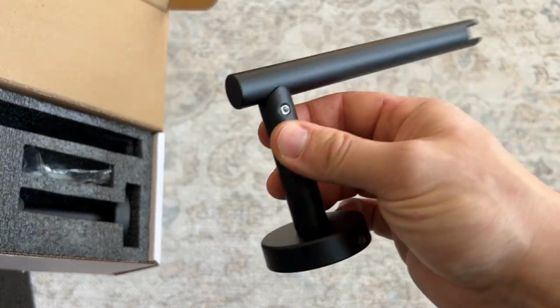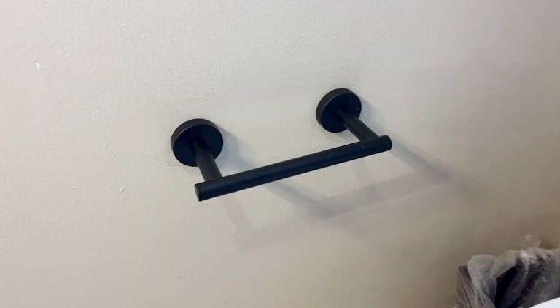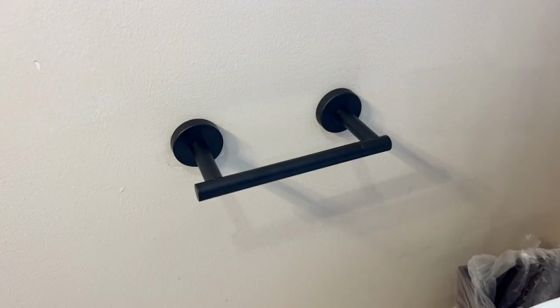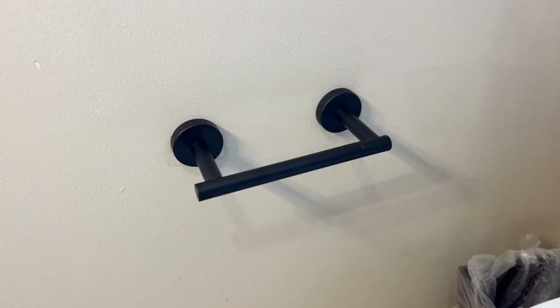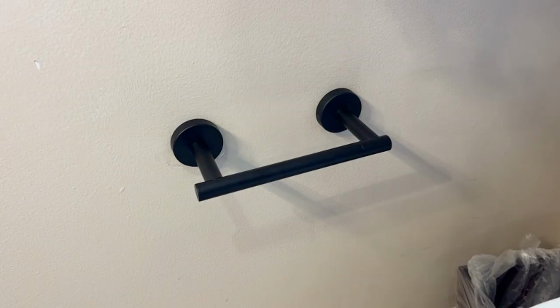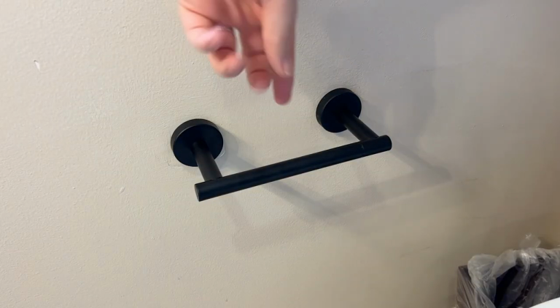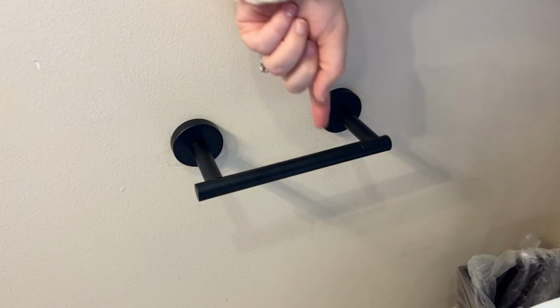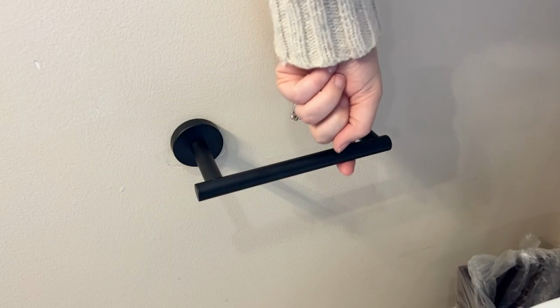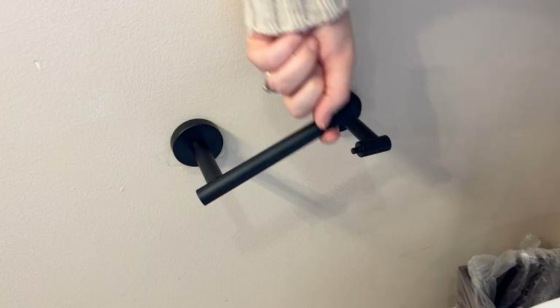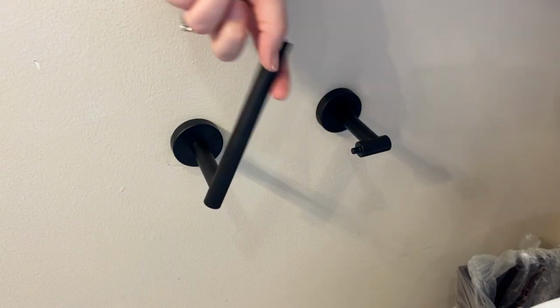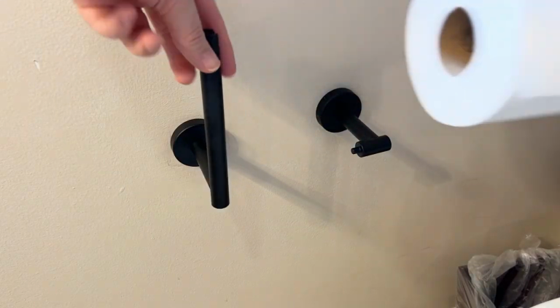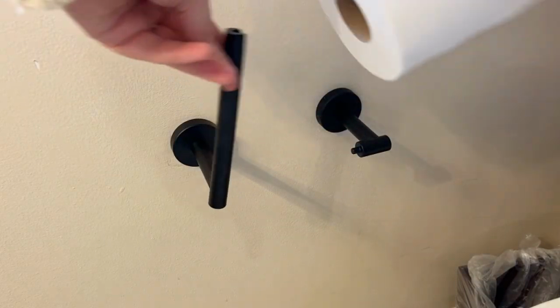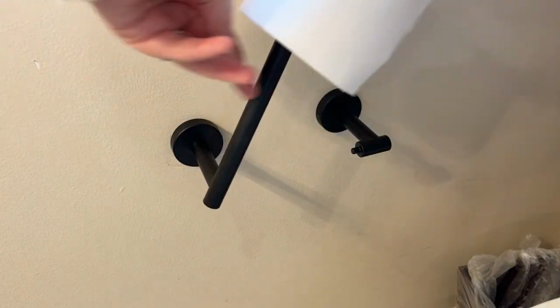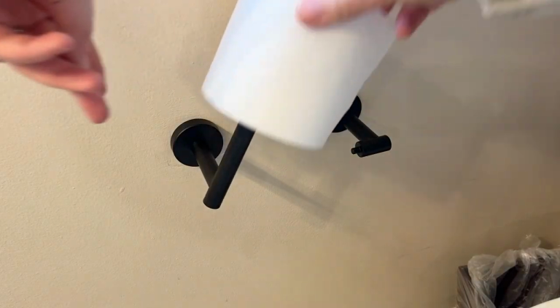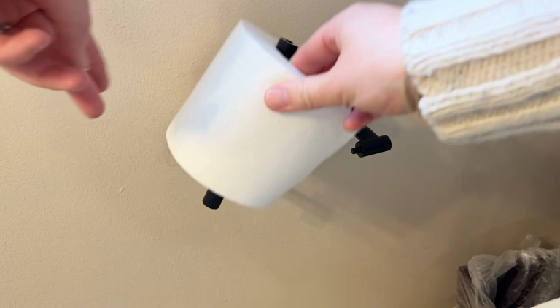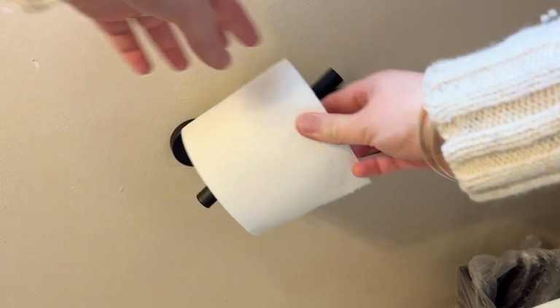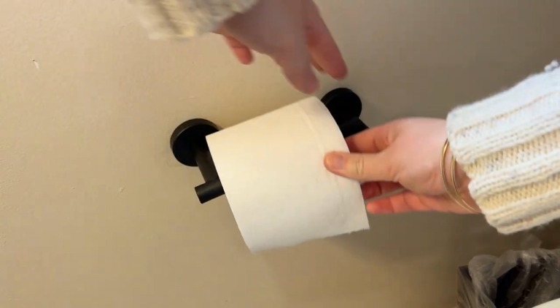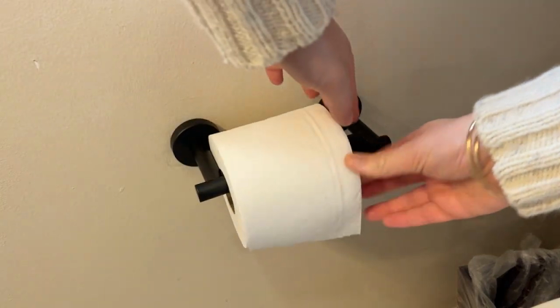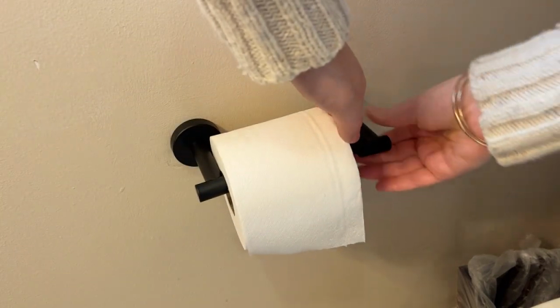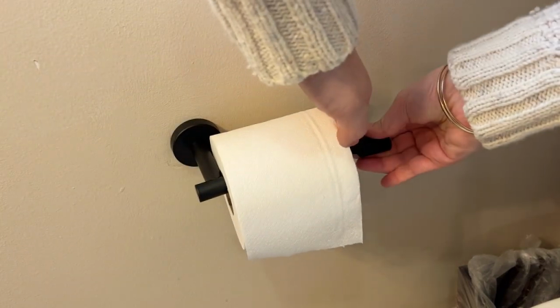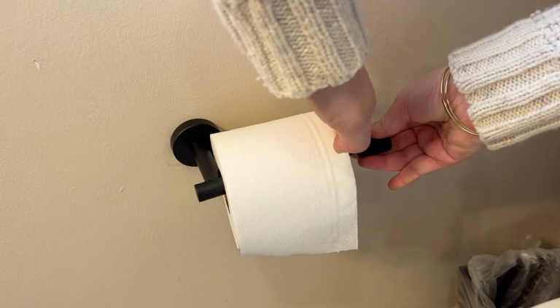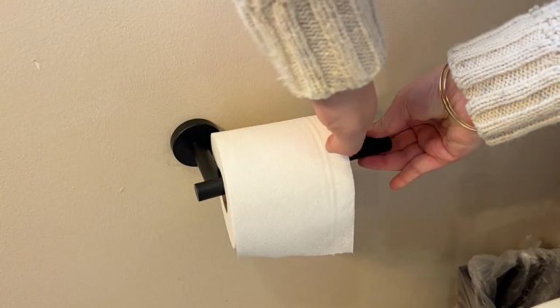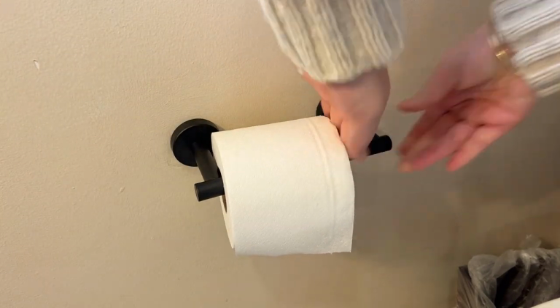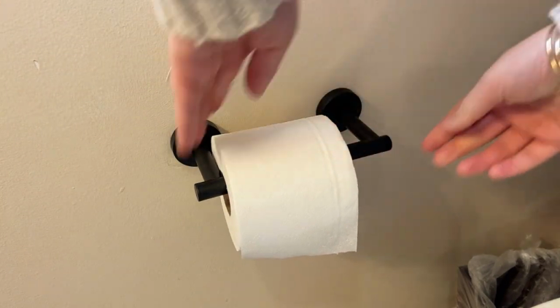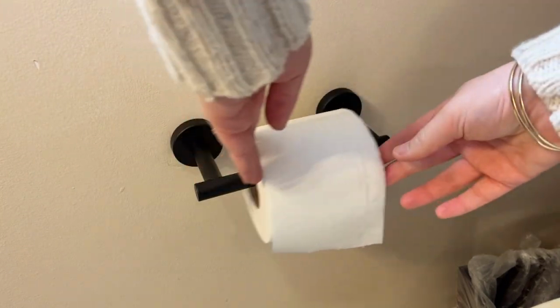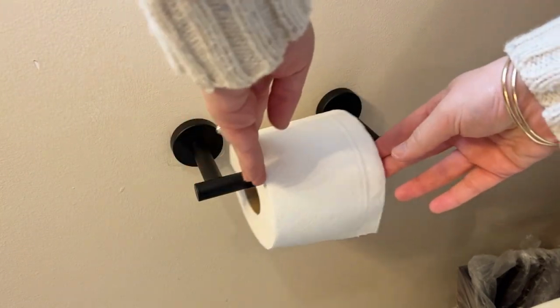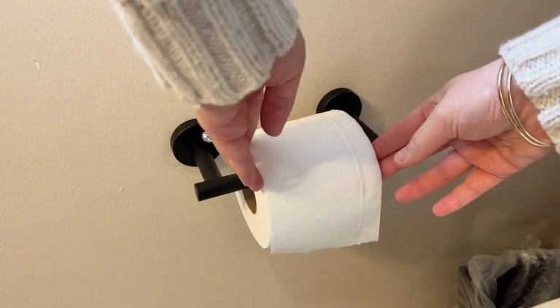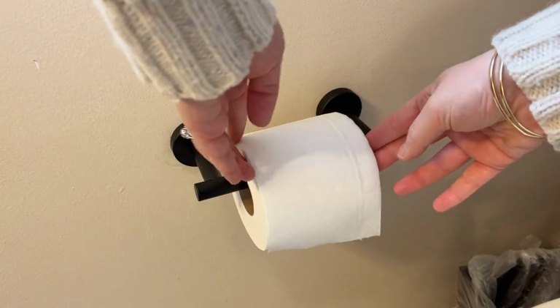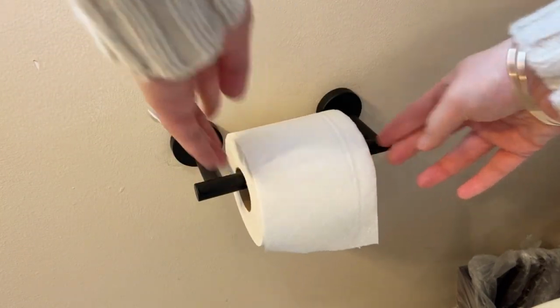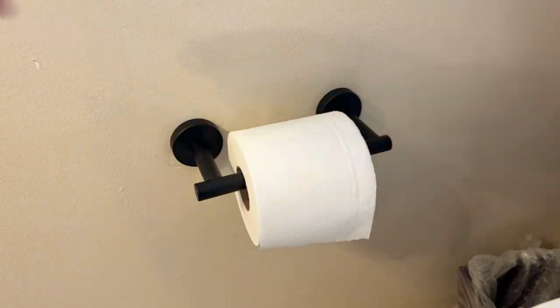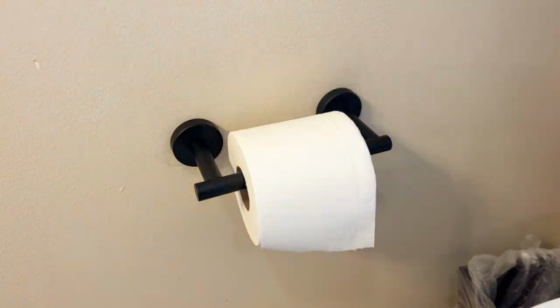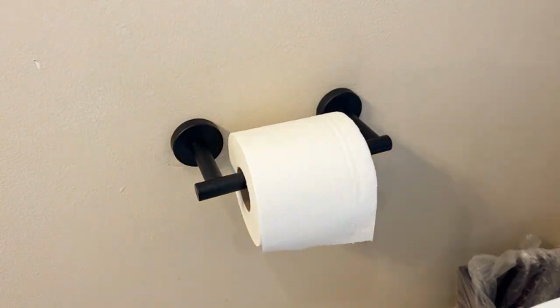It doesn't have that spring-loaded toilet roll like a traditional toilet paper holder. It actually swings up so that you can add the toilet paper to it.